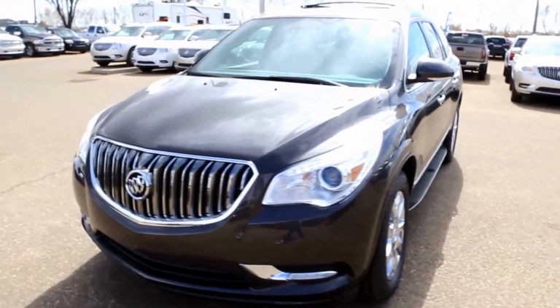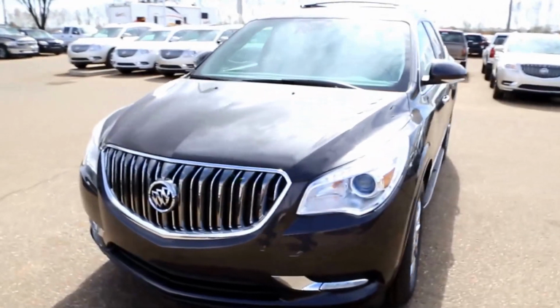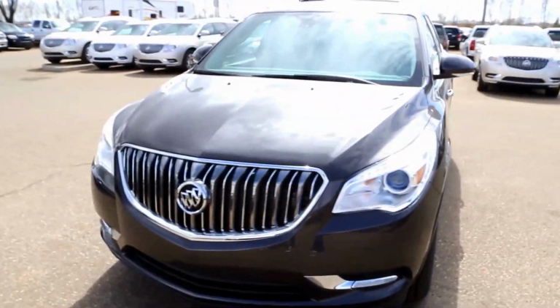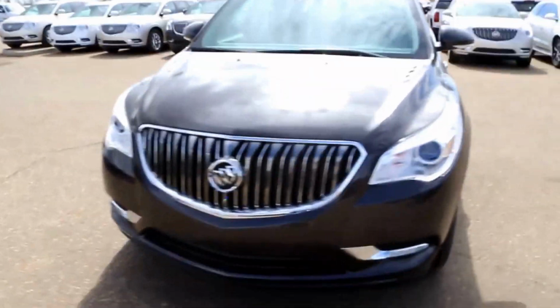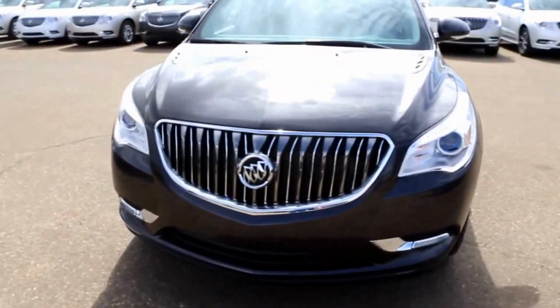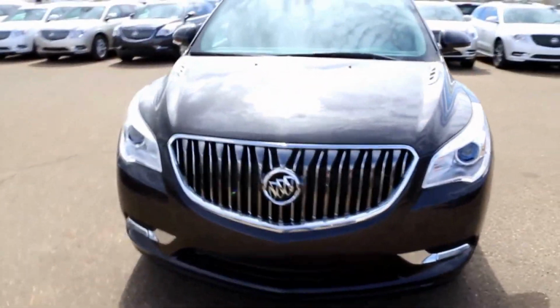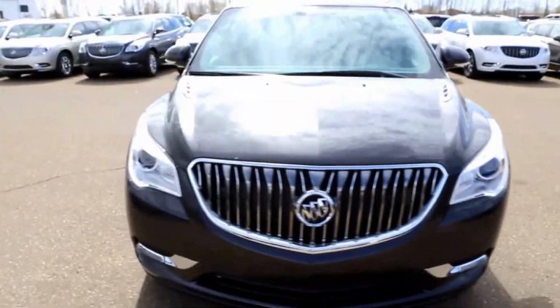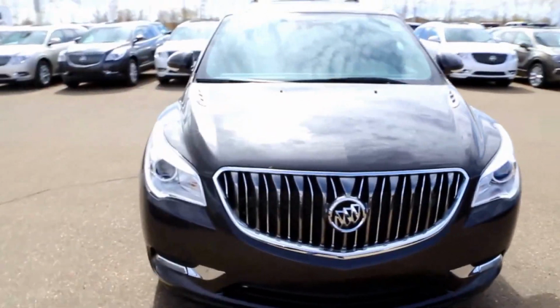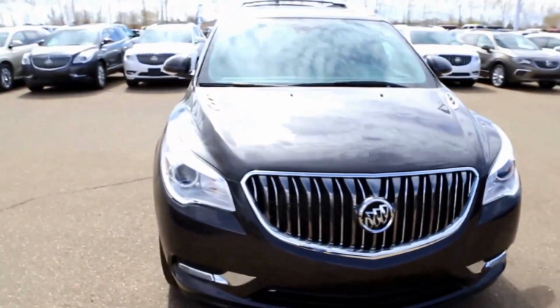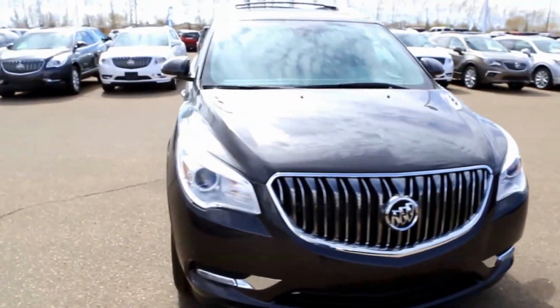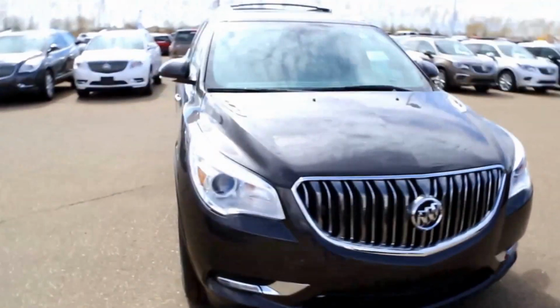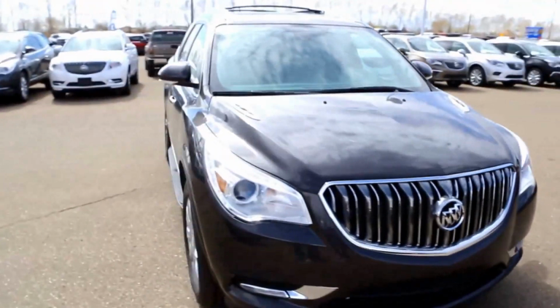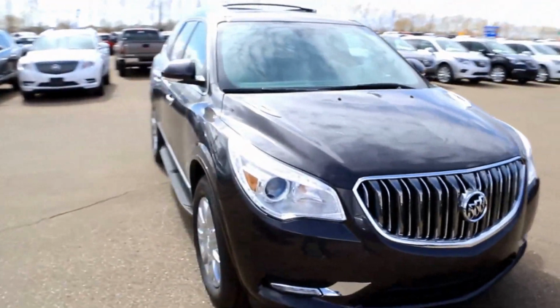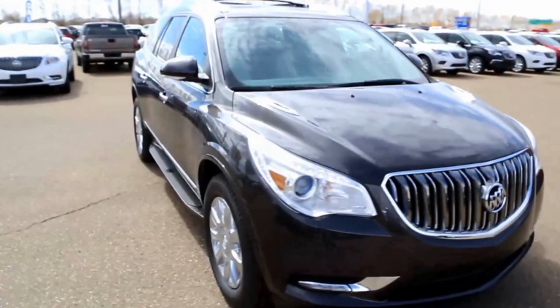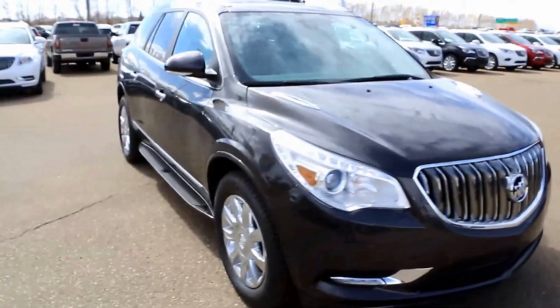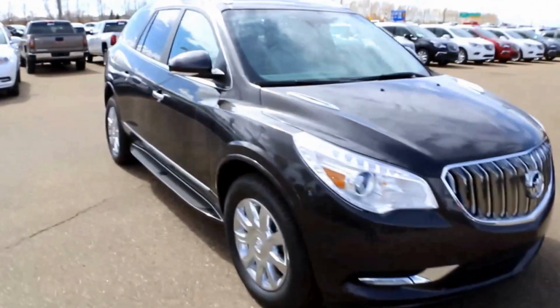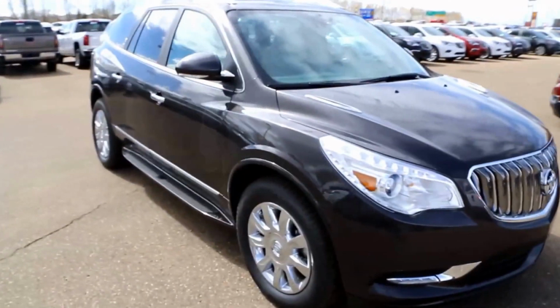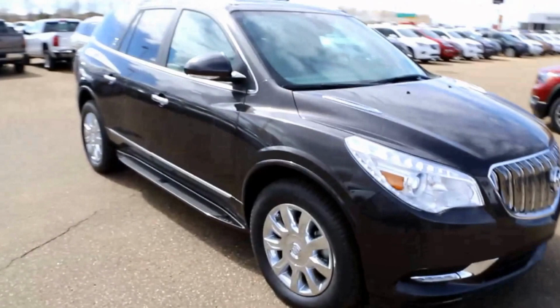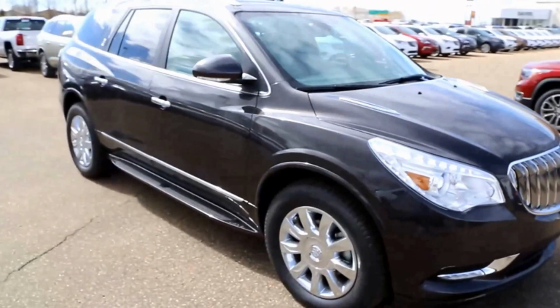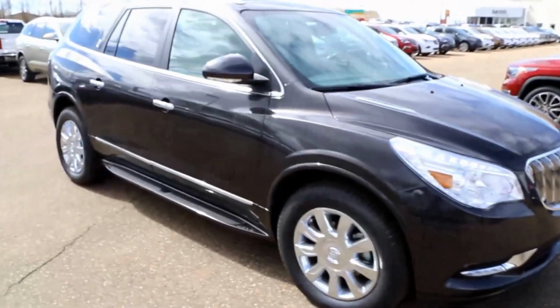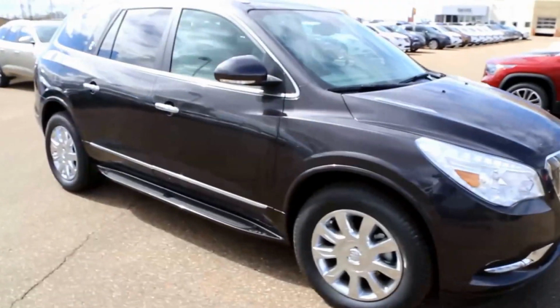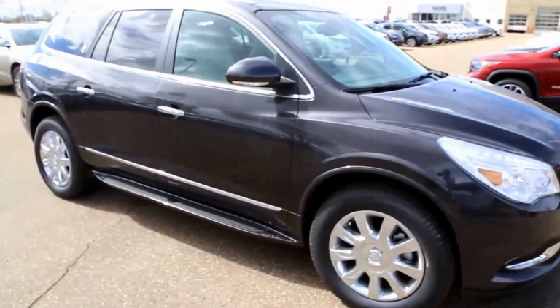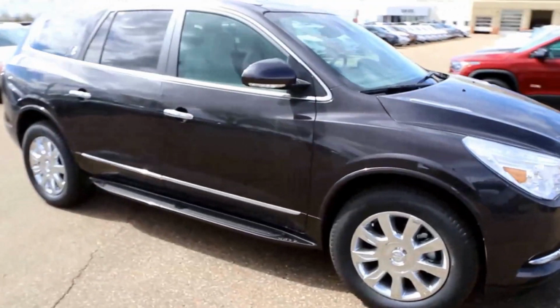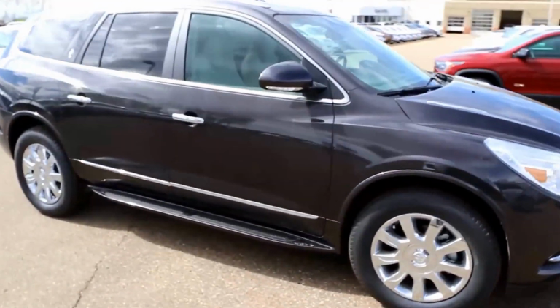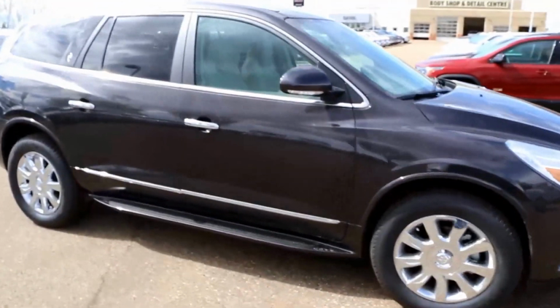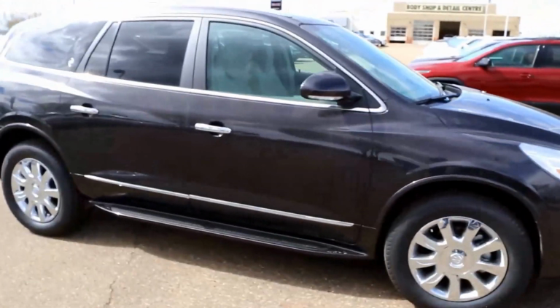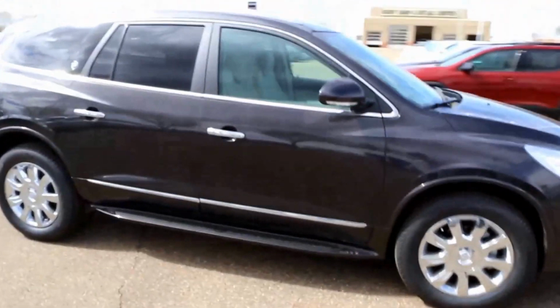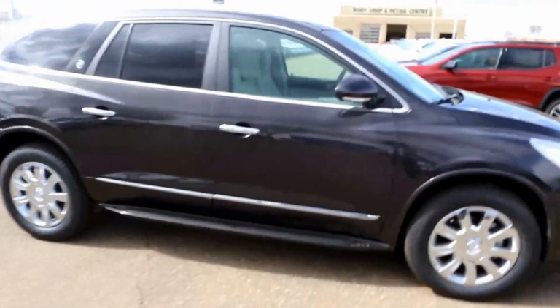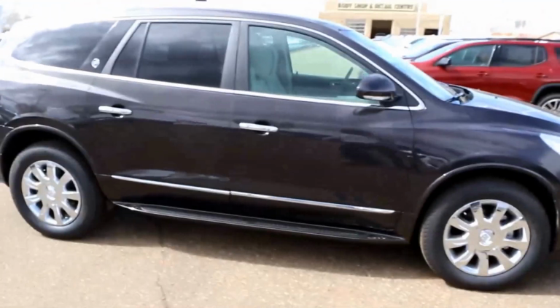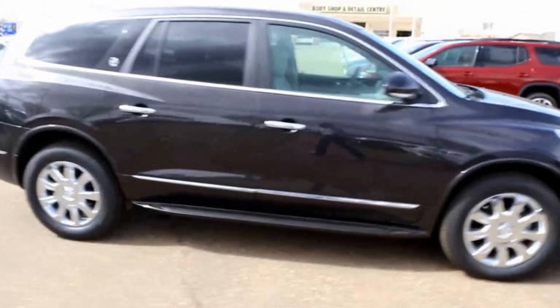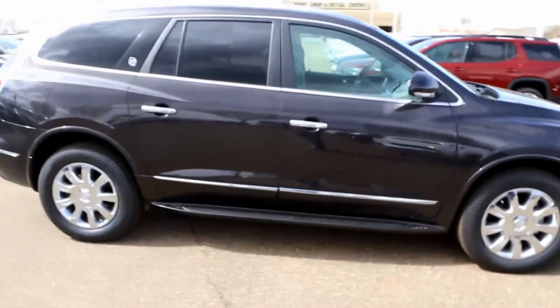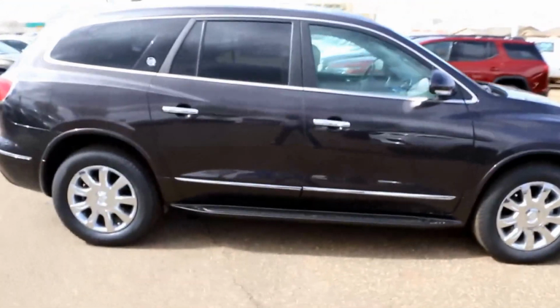2017 Buick Enclave Premium here at Davis Buick GMC in Medicine Hat, Alberta. Come on in today and take this beautiful vehicle for a test drive.